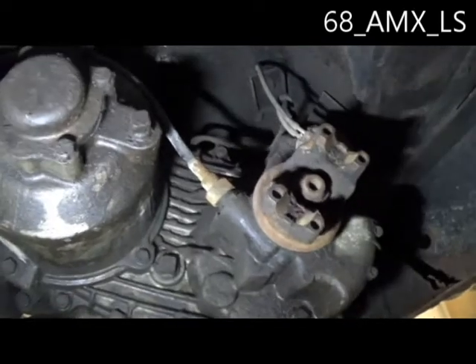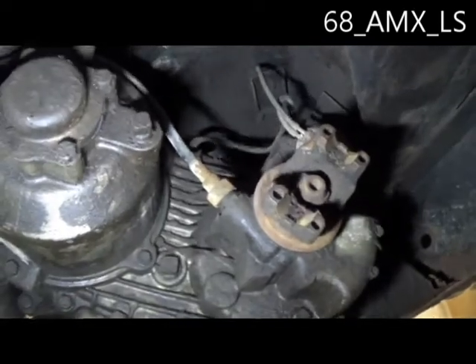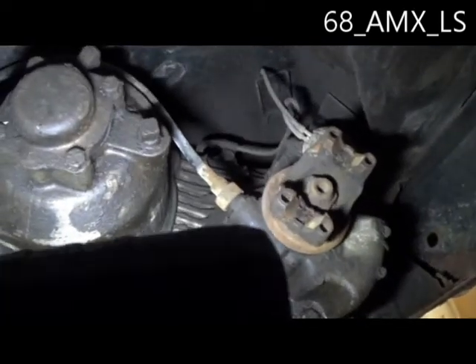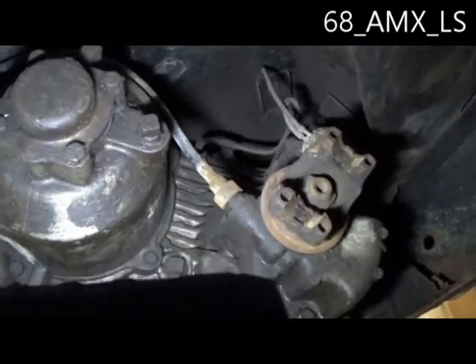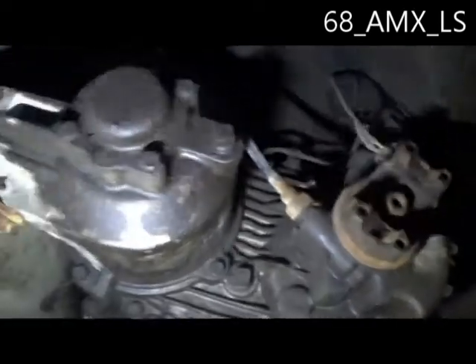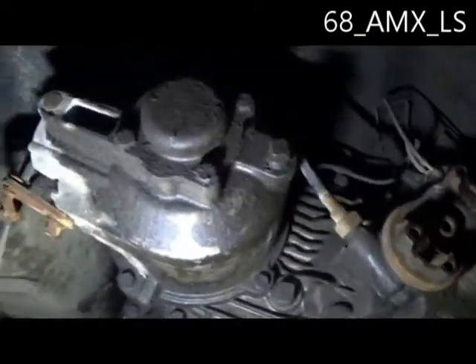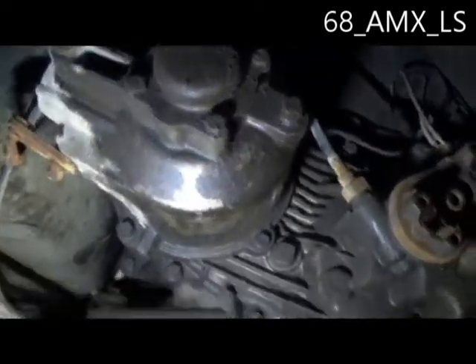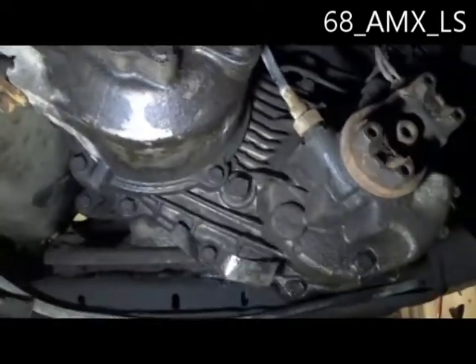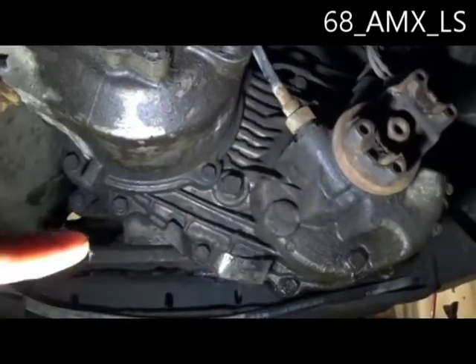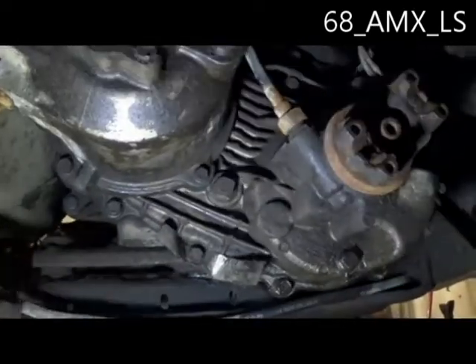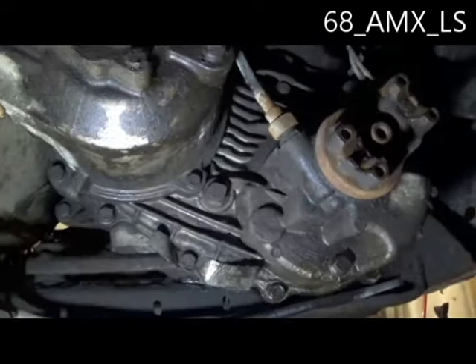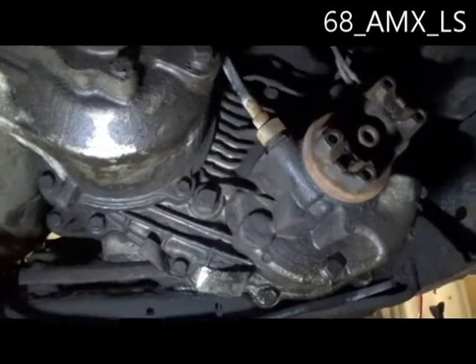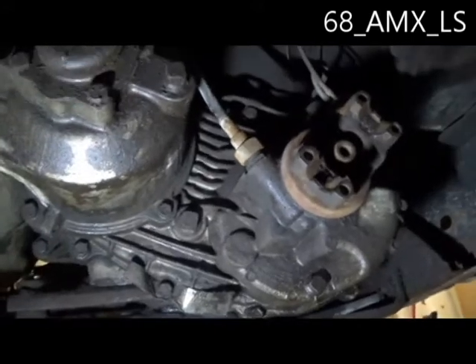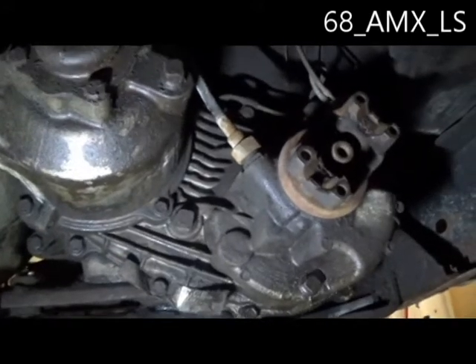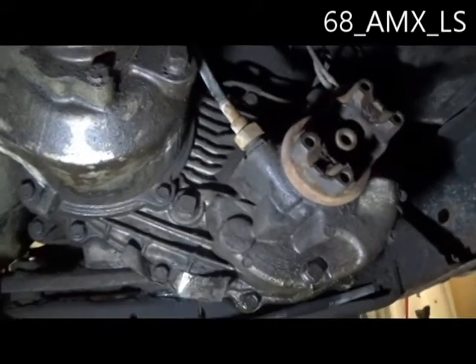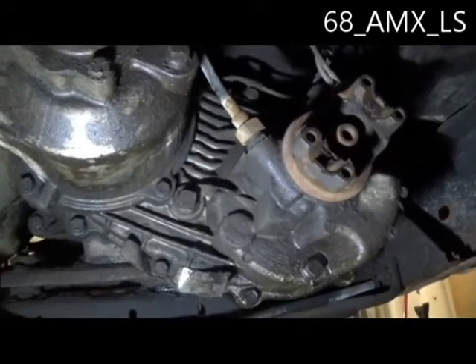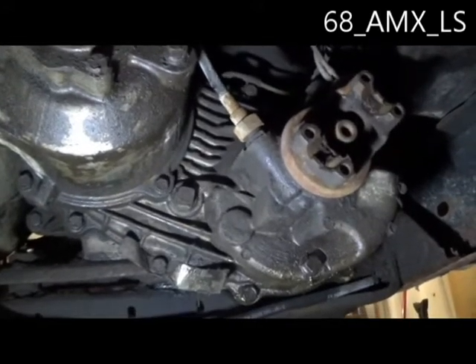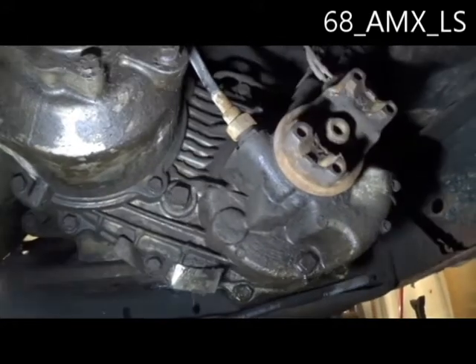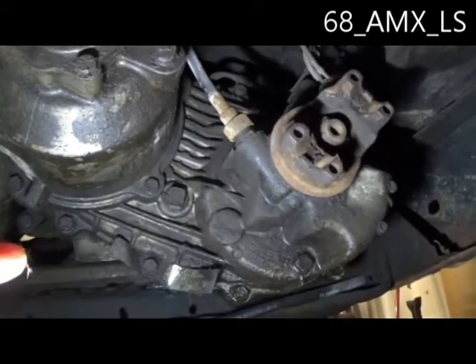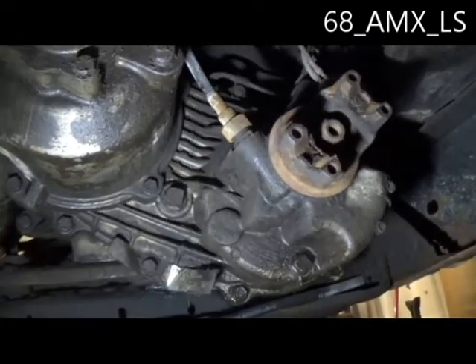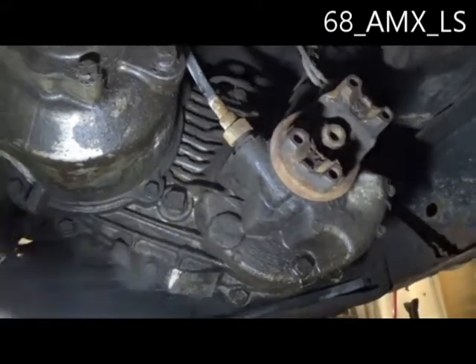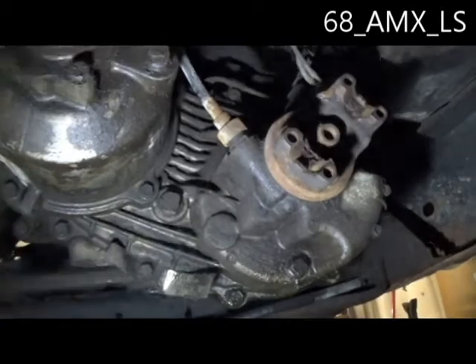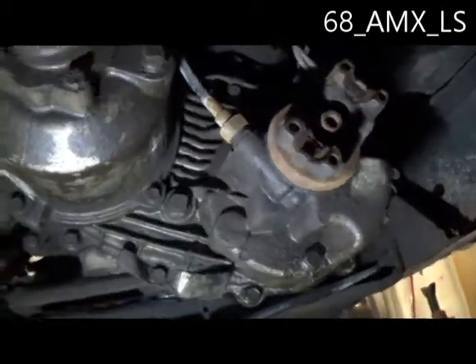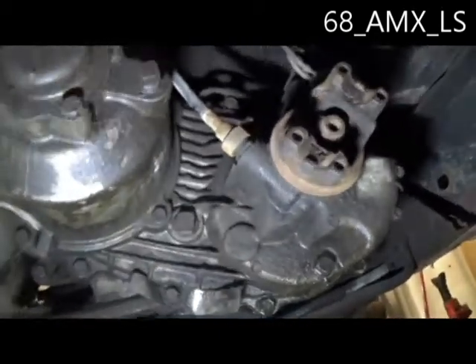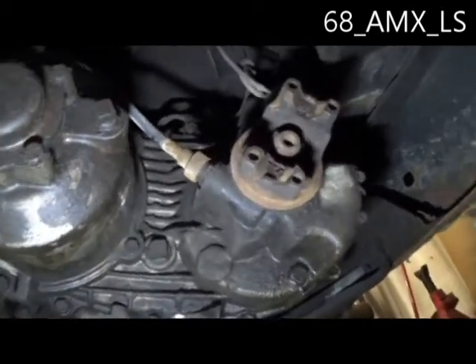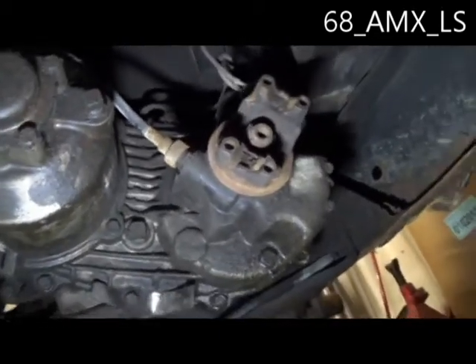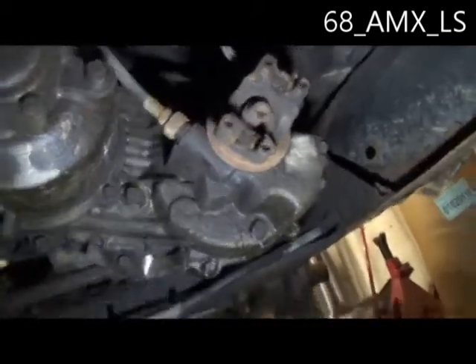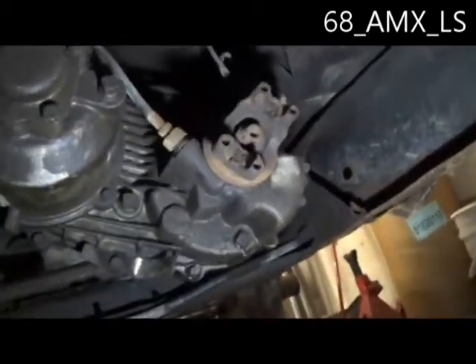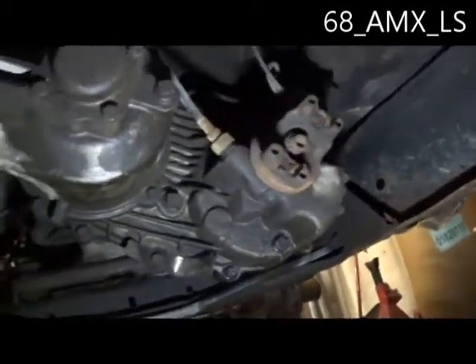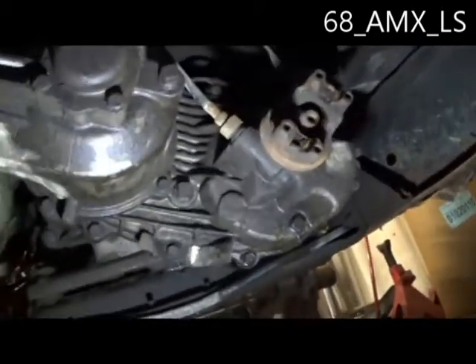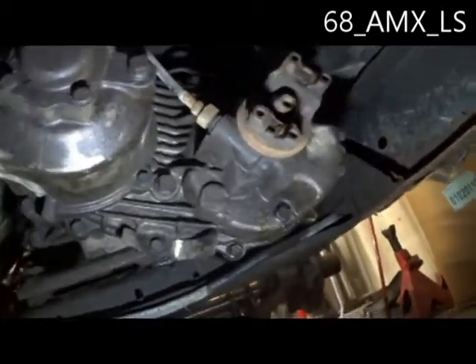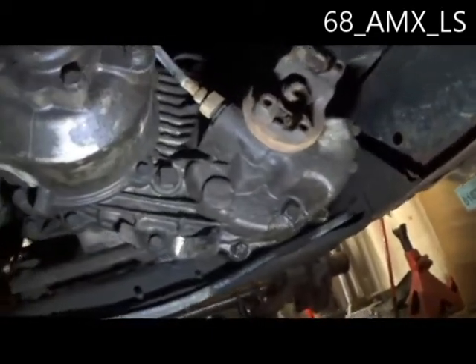I'll quit rattling on here, get these few things pulled apart, drain the oil out of it, and get her out of here so we can have a look together. Maybe we can figure it out — I couldn't find any videos or any solid information about it, so we'll rip it apart and have a look.